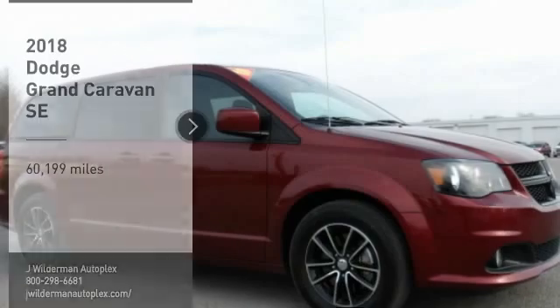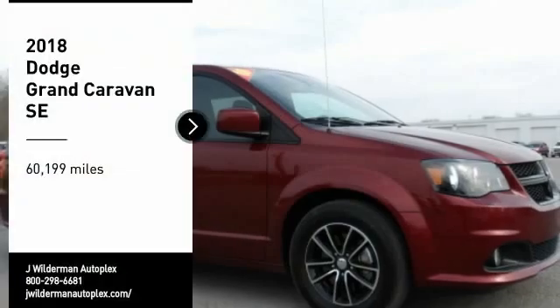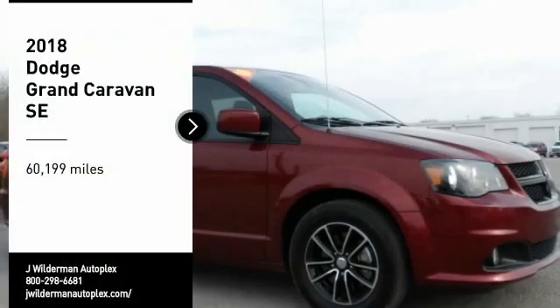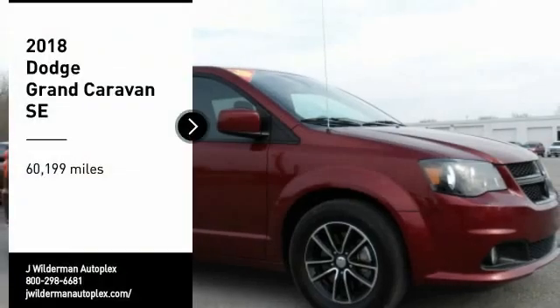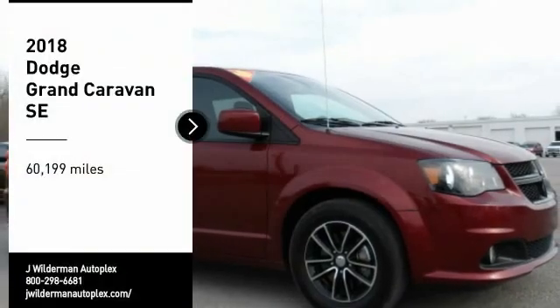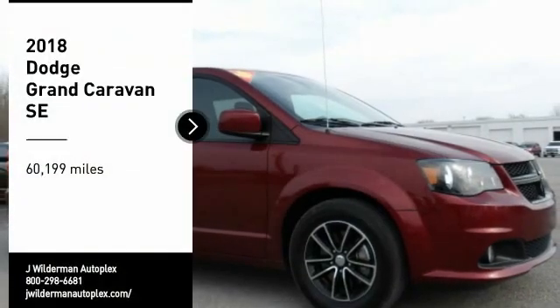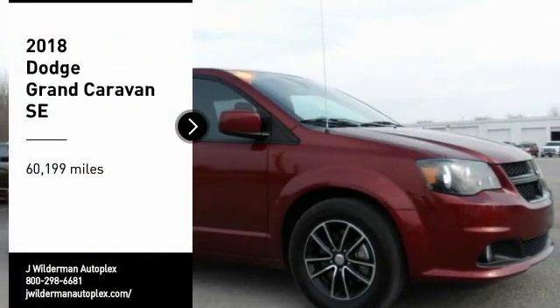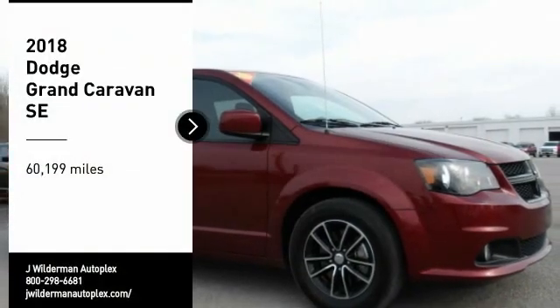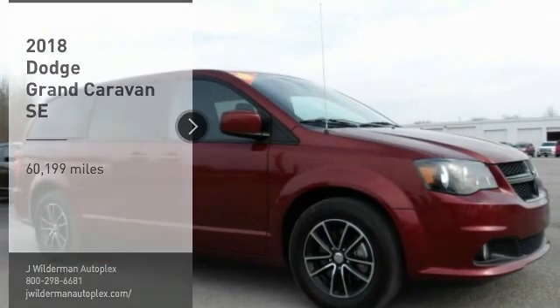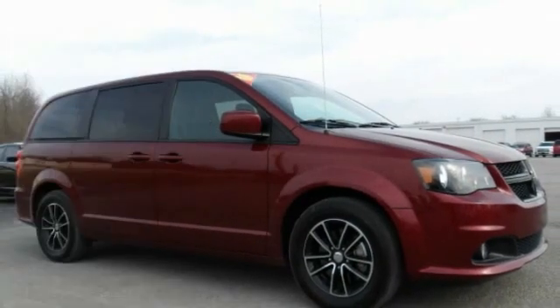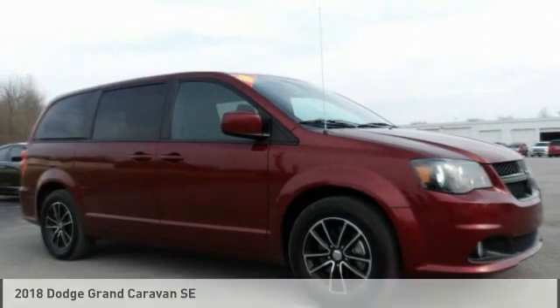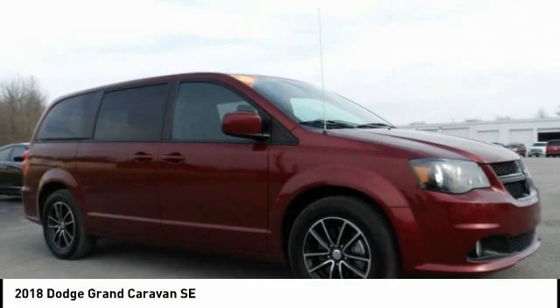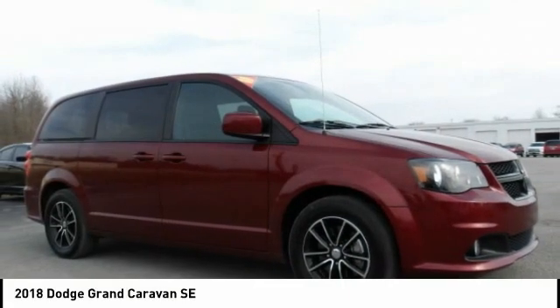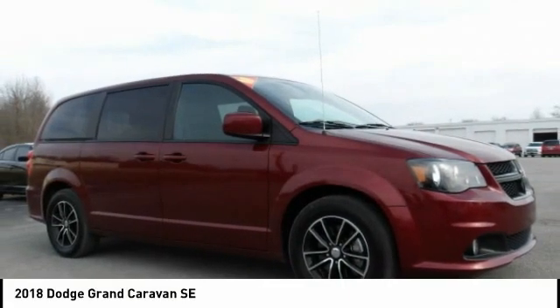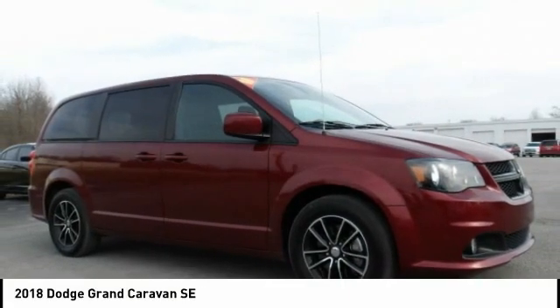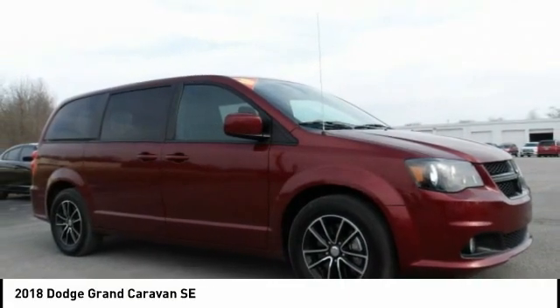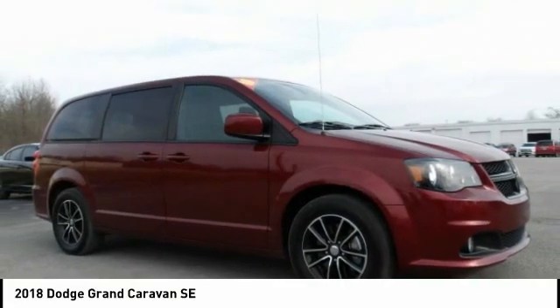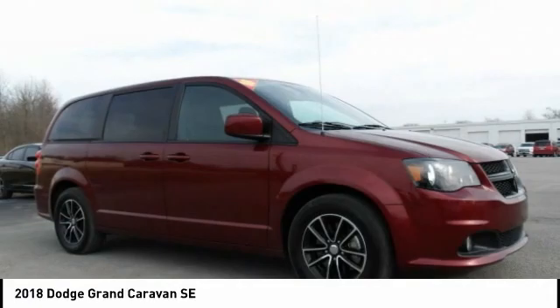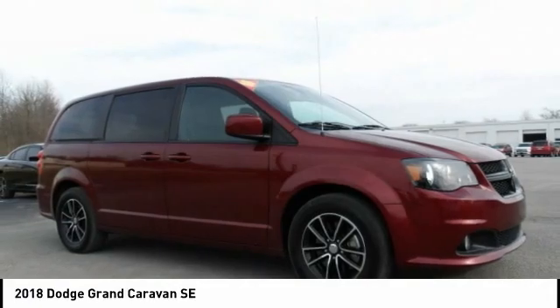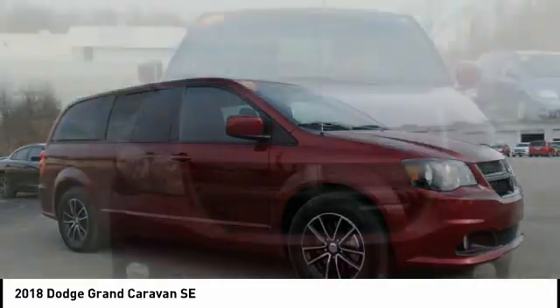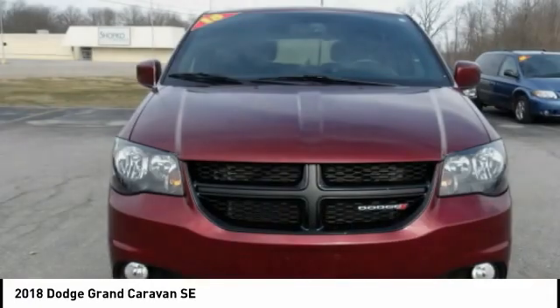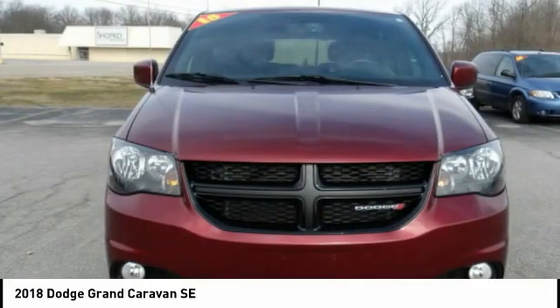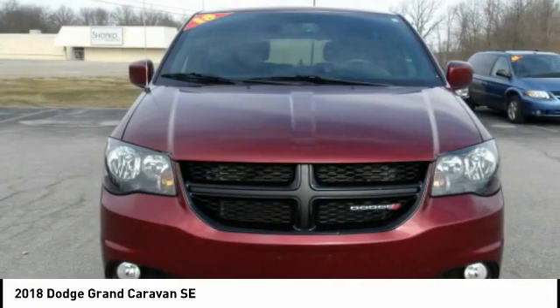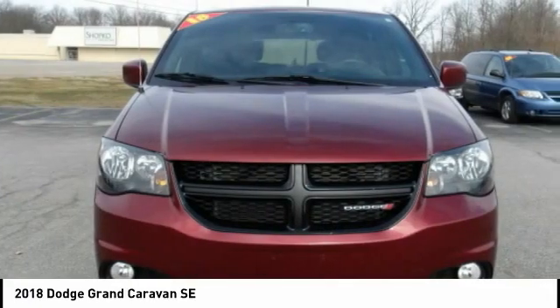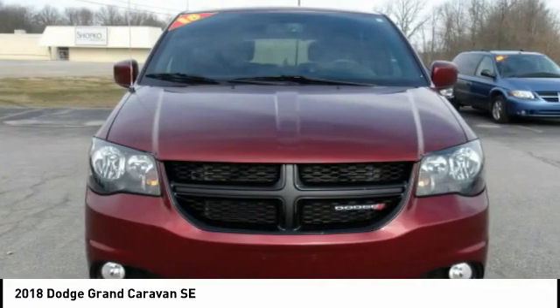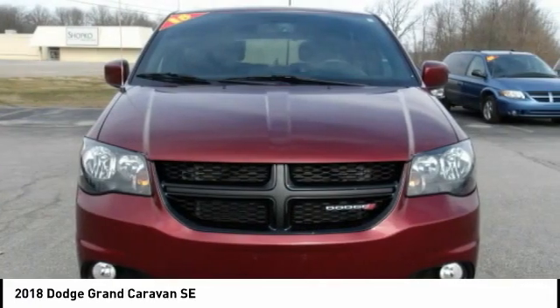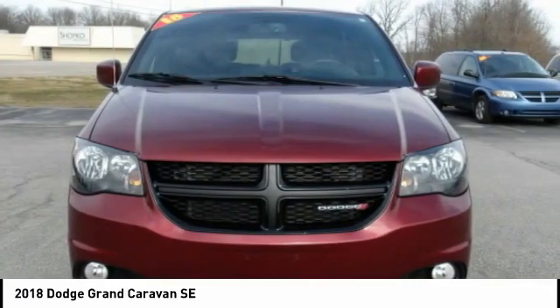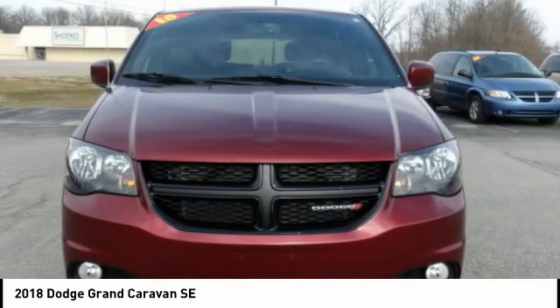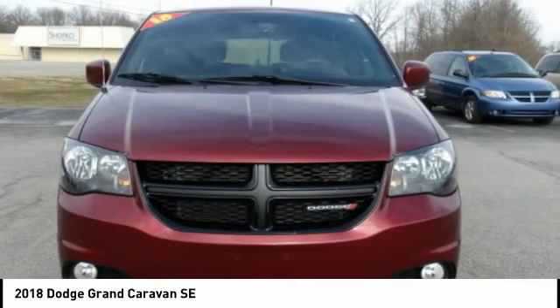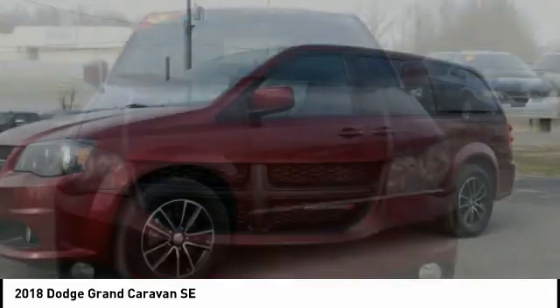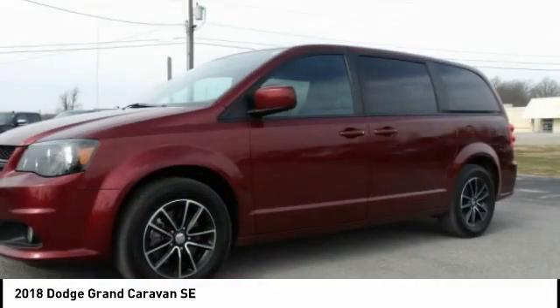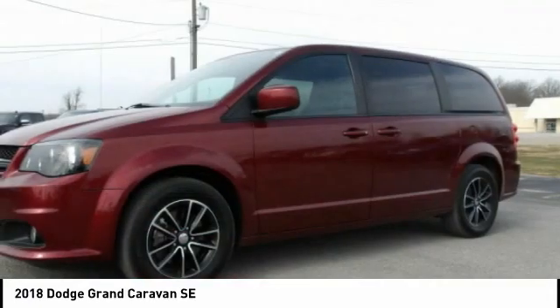Take a ride in the 2018 Grand Caravan. The Dodge Grand Caravan received the government's highest front and side crash rating of 5 stars.